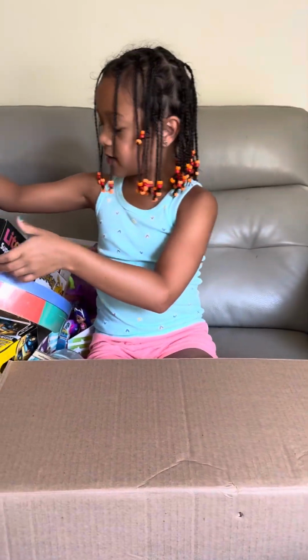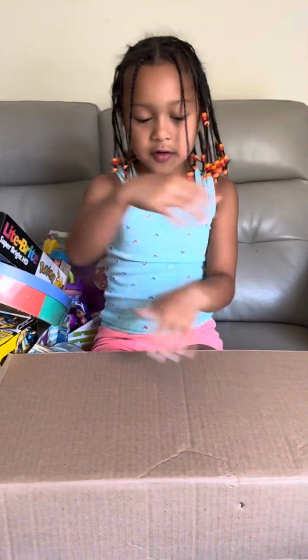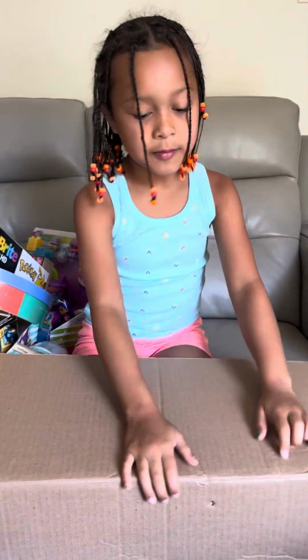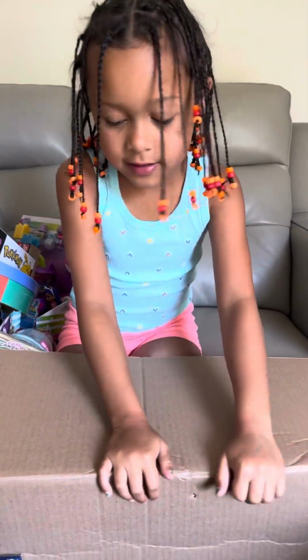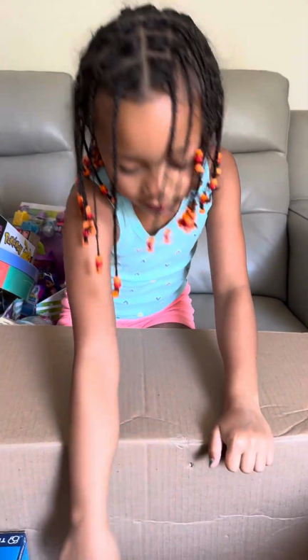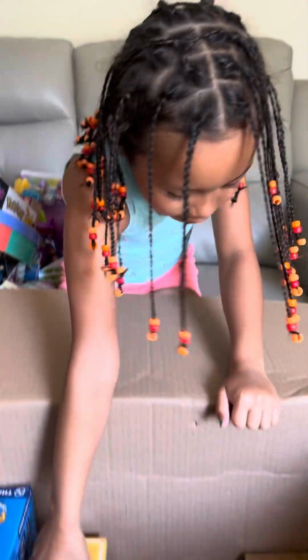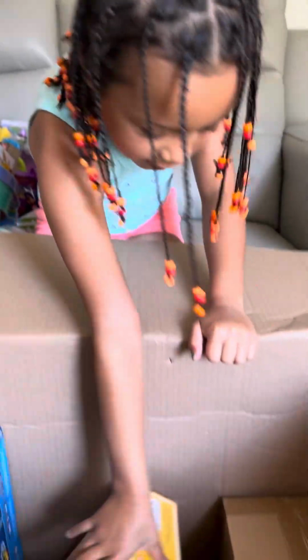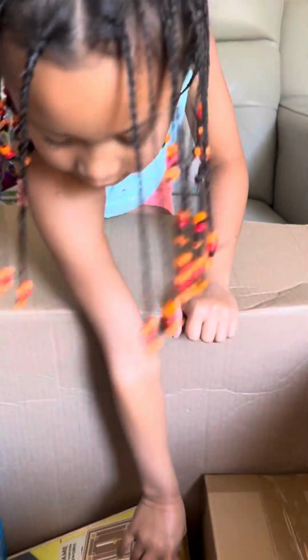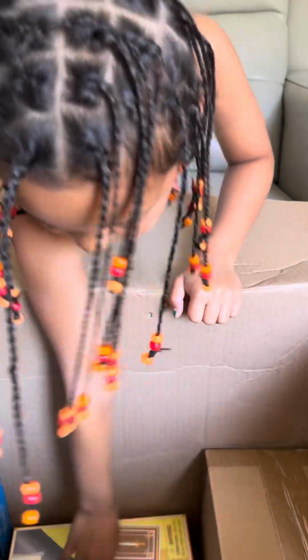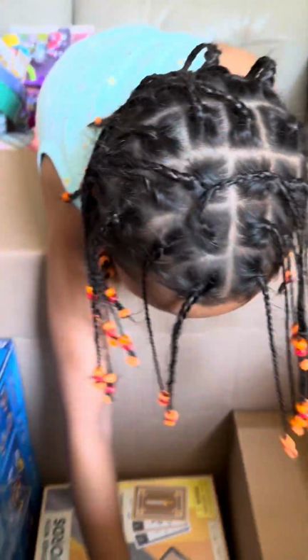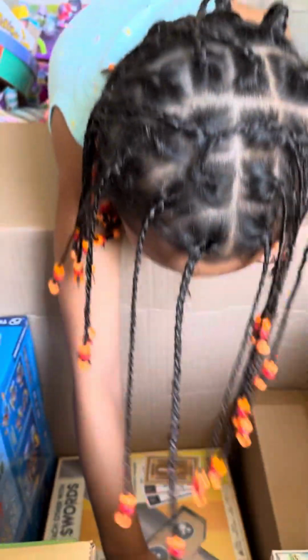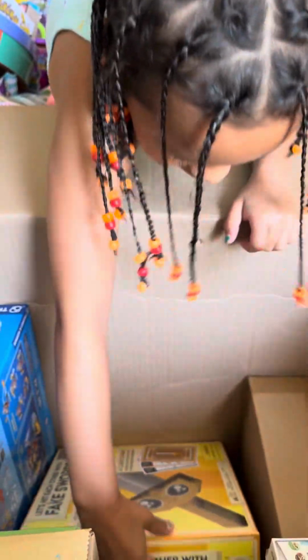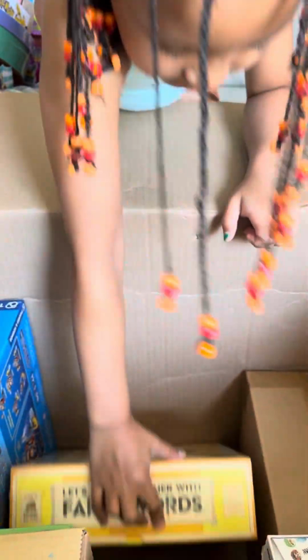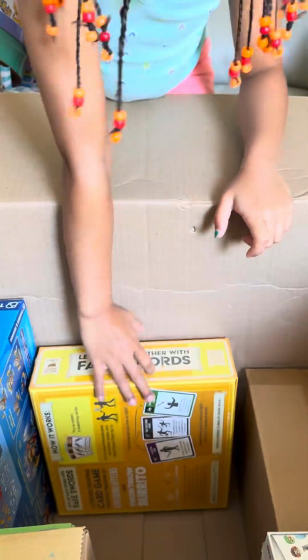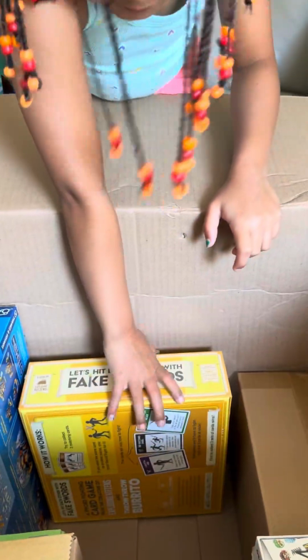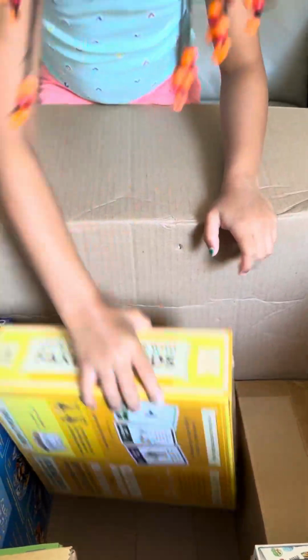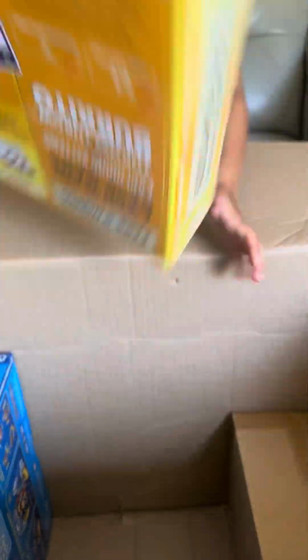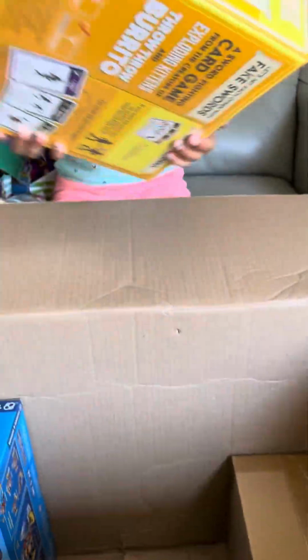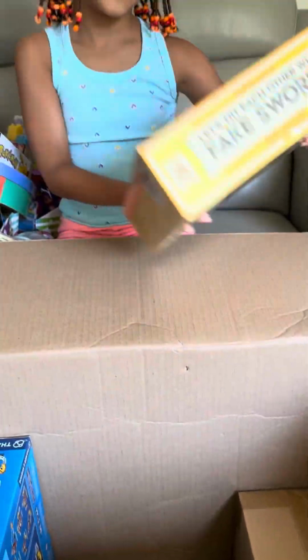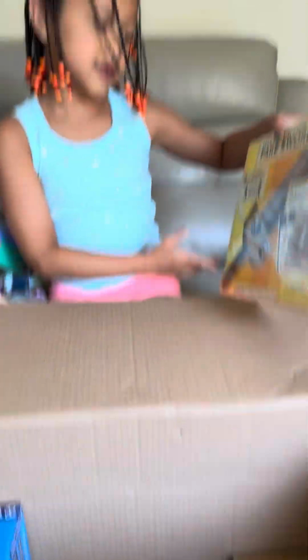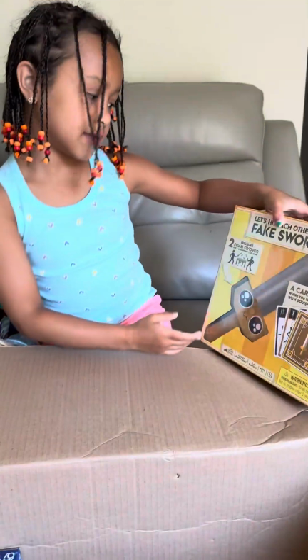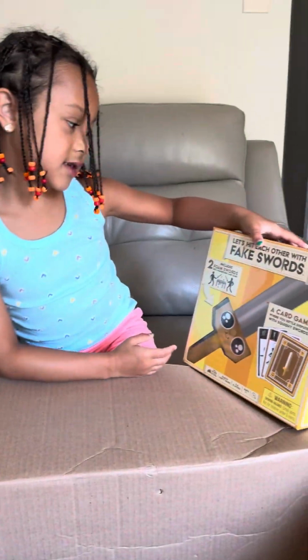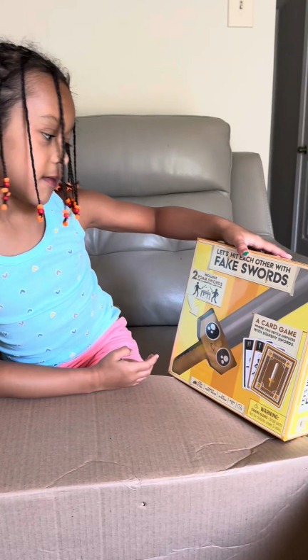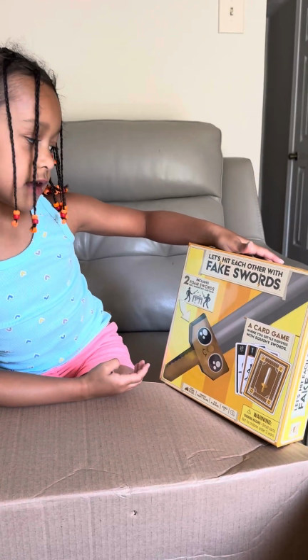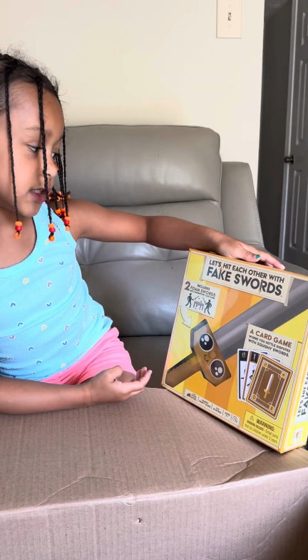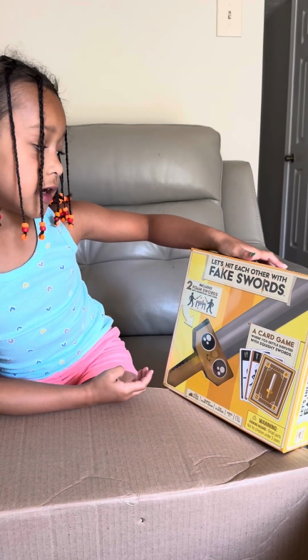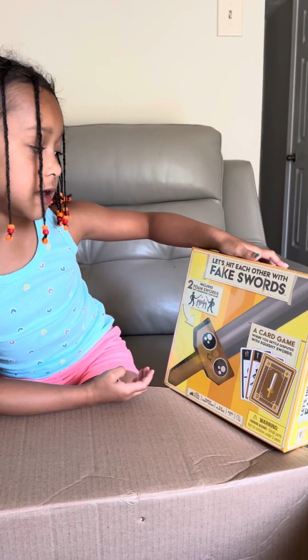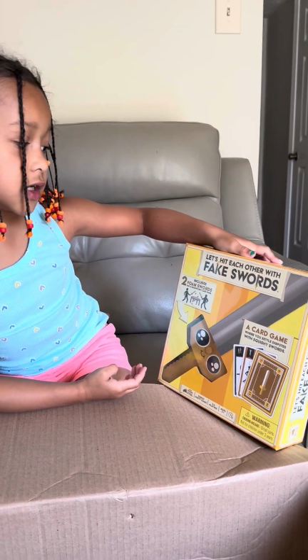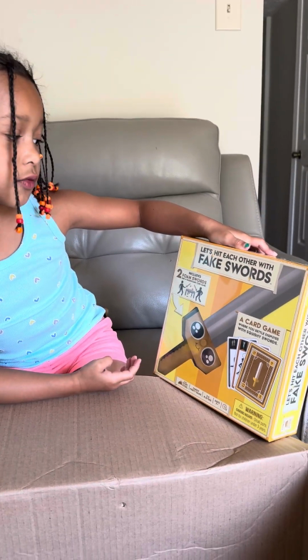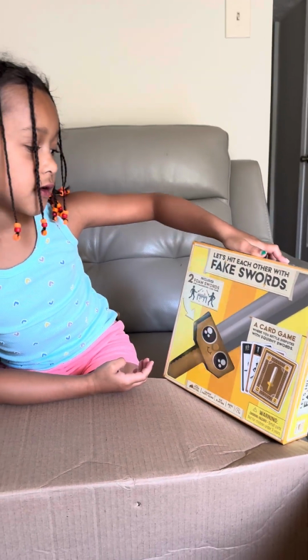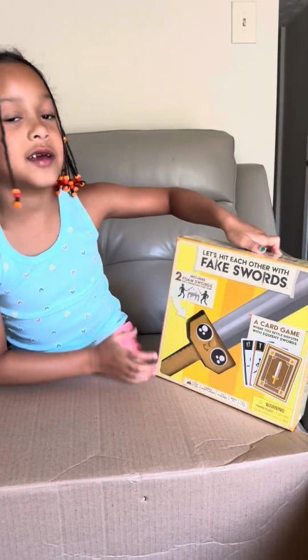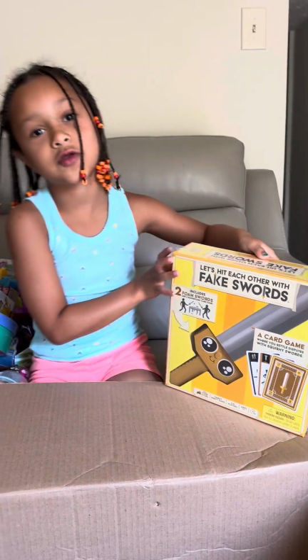It's Pokemon style. And then I got this sword game — let's hit each other with fake swords.